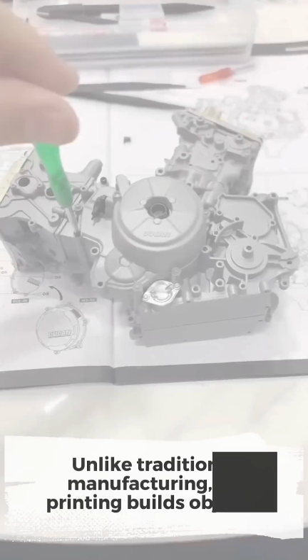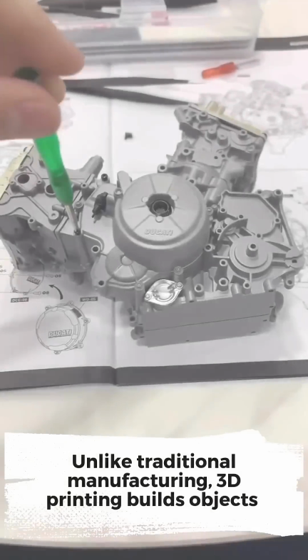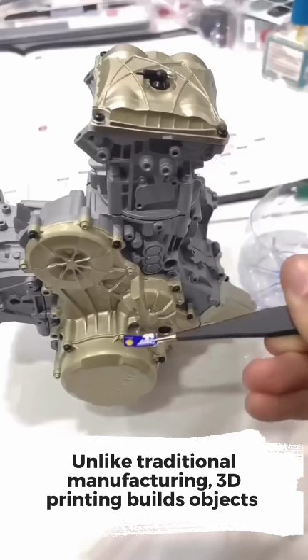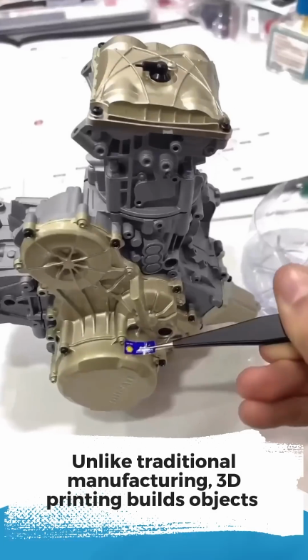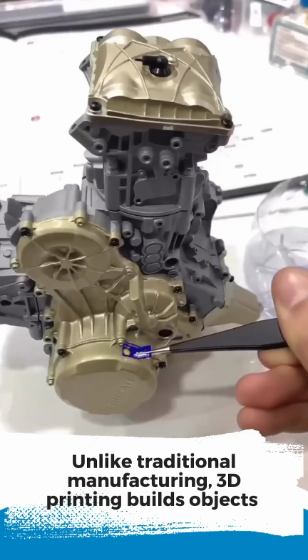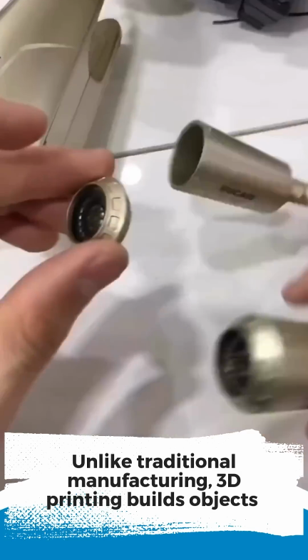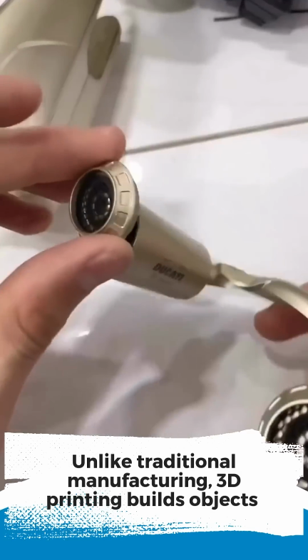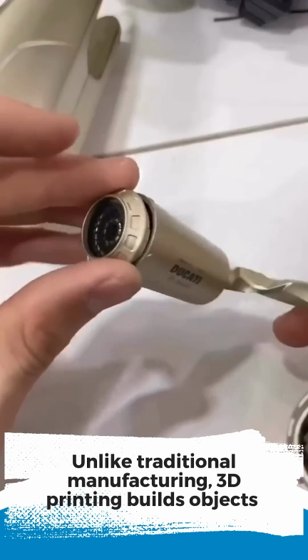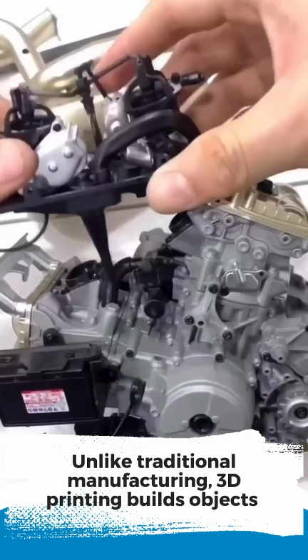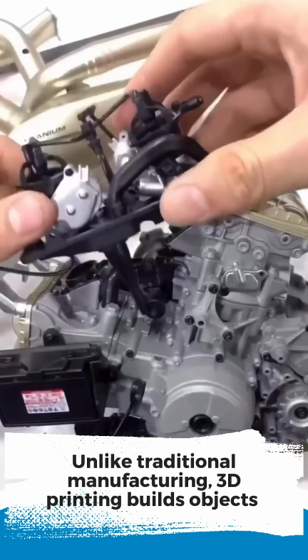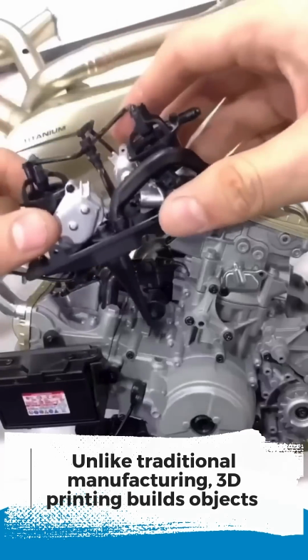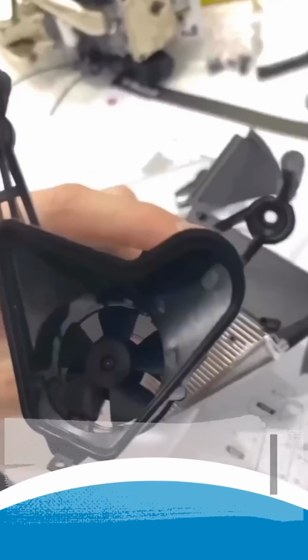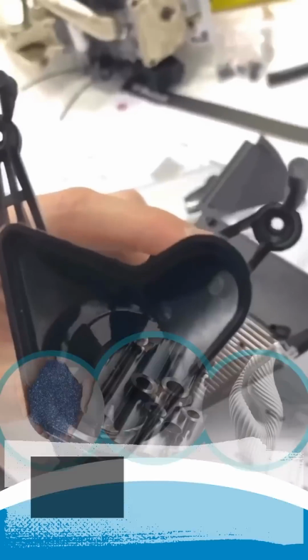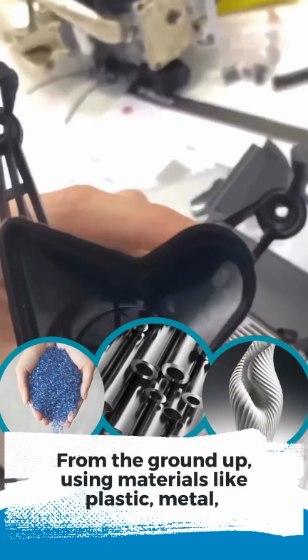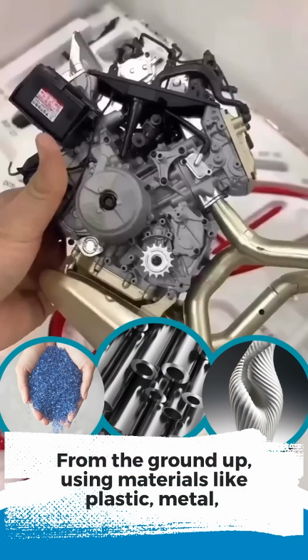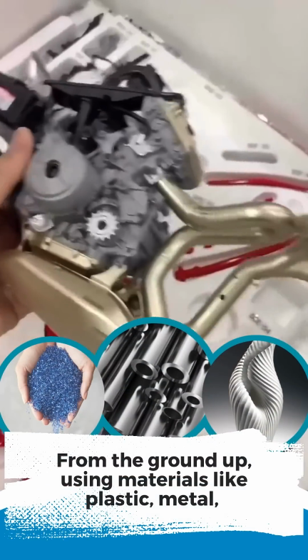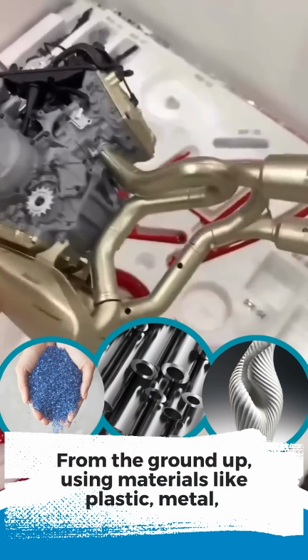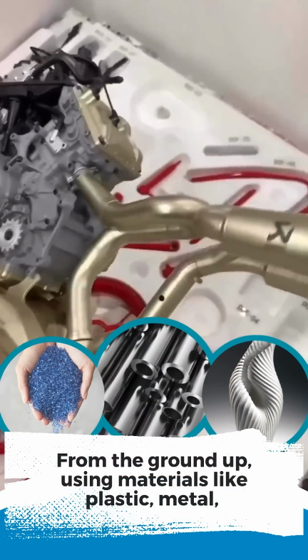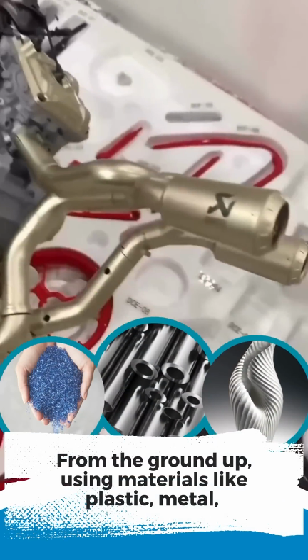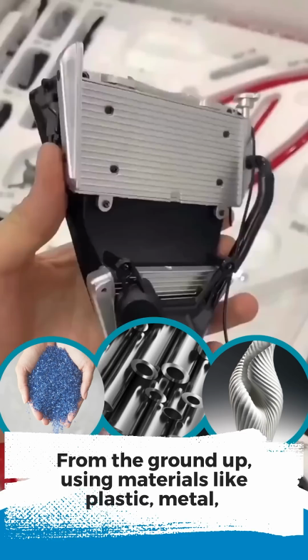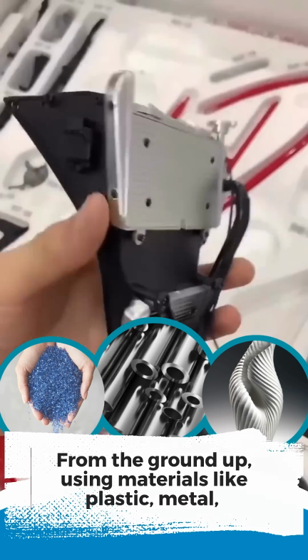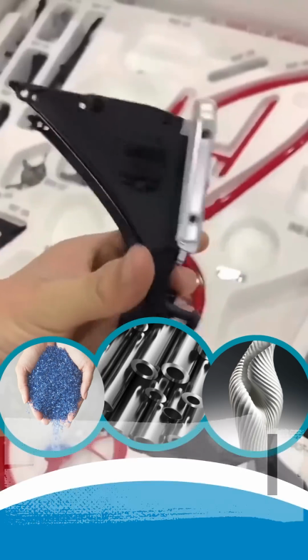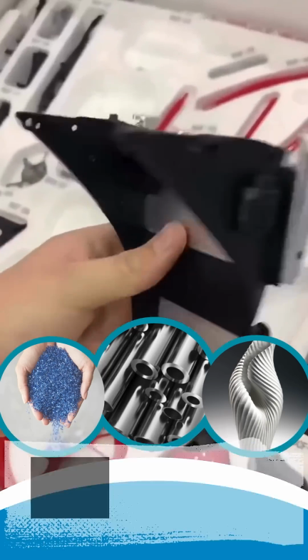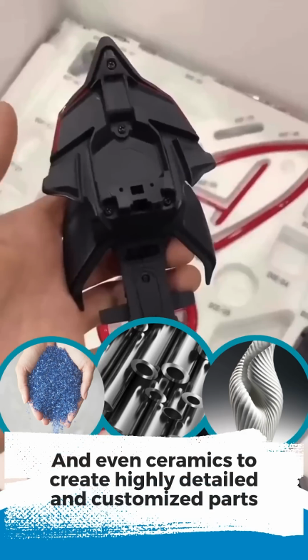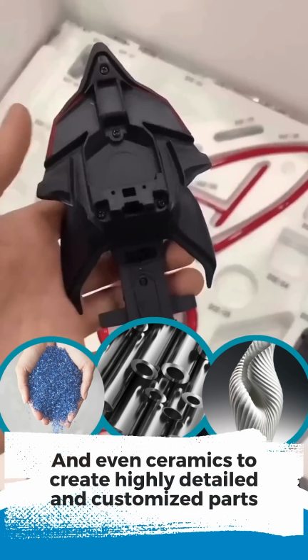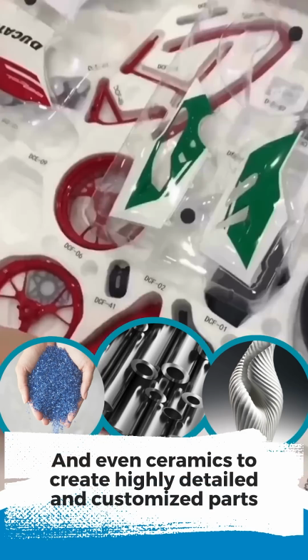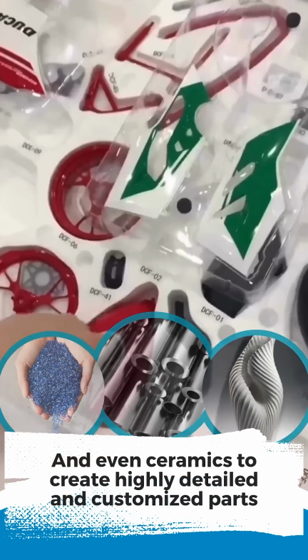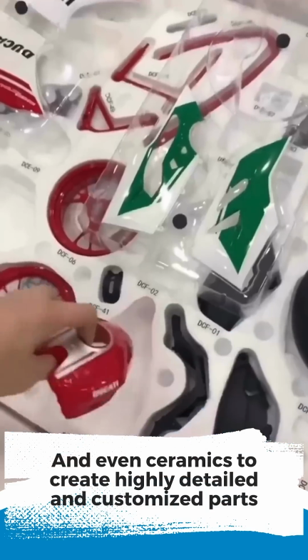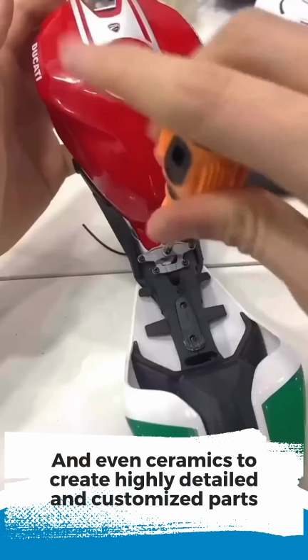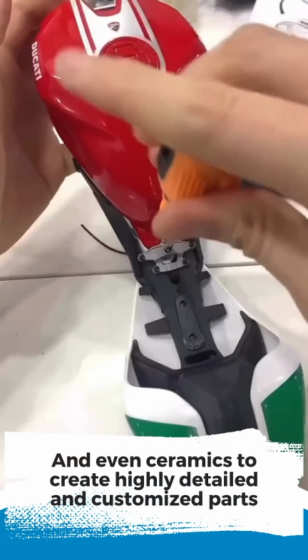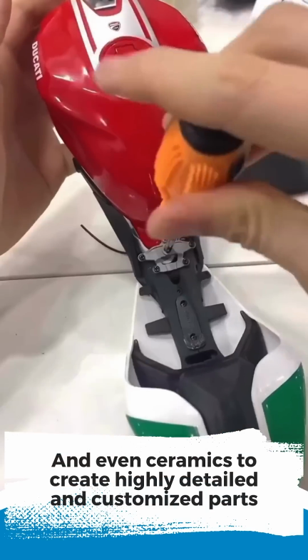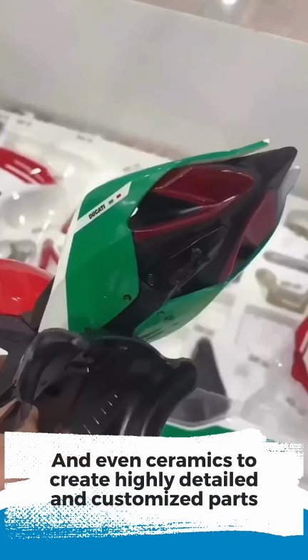Unlike traditional manufacturing, 3D printing builds objects from the ground up using materials like plastic, metal, and even ceramics to create highly detailed and customized parts.